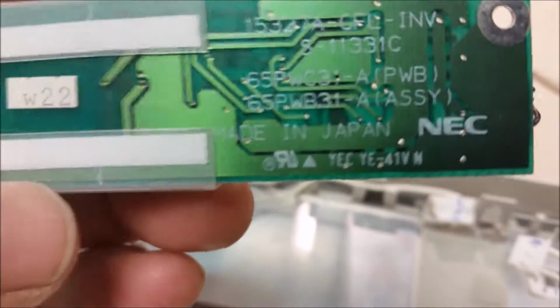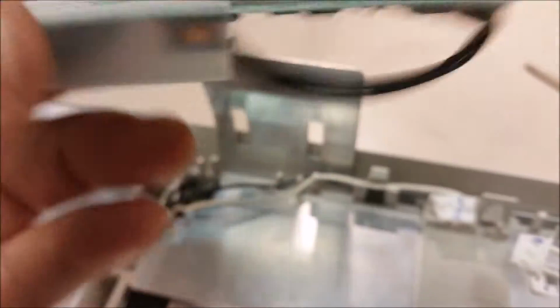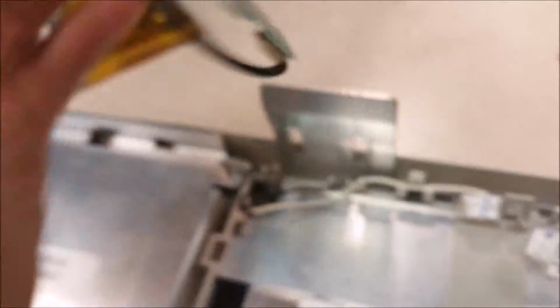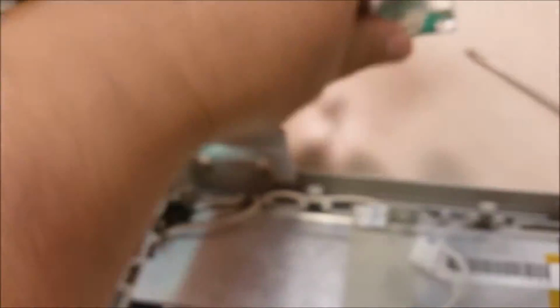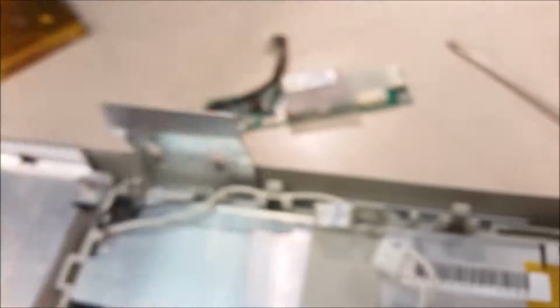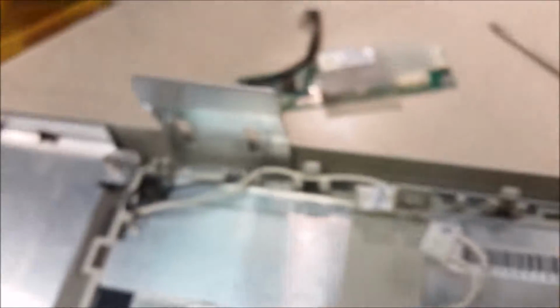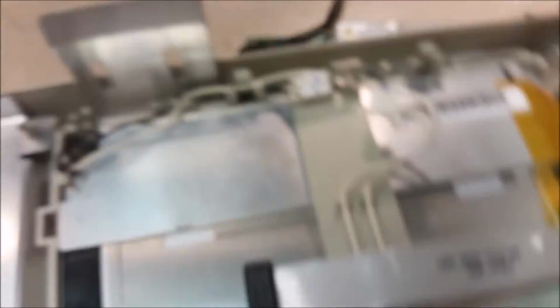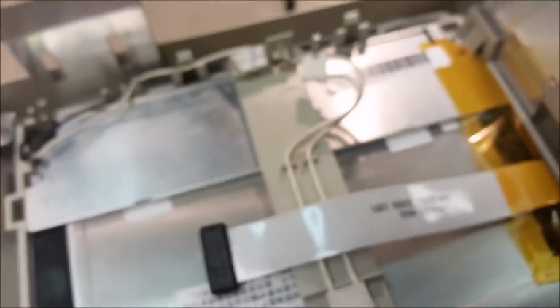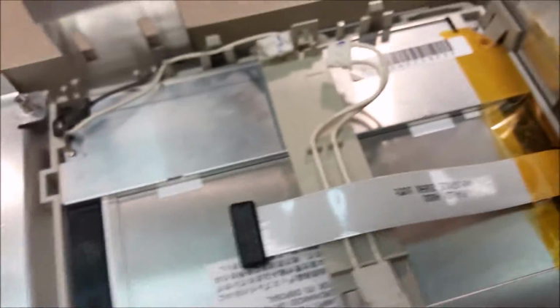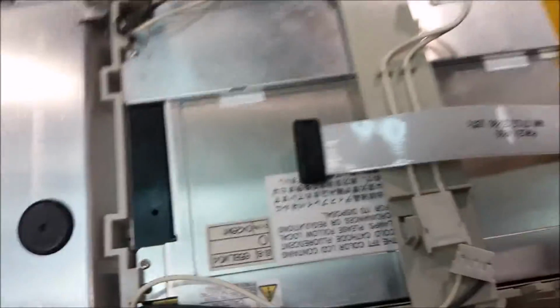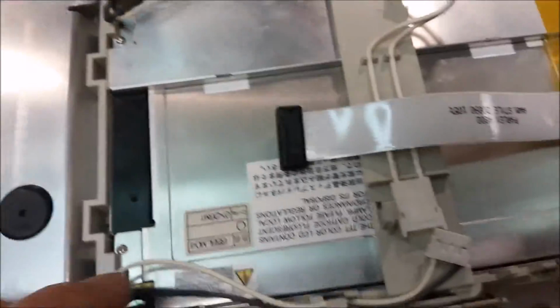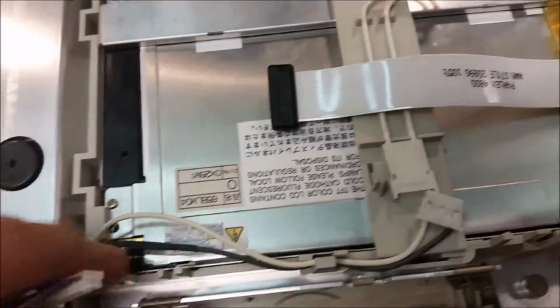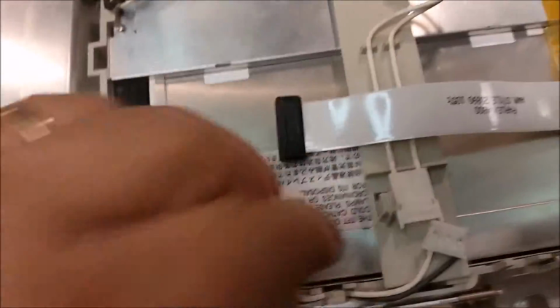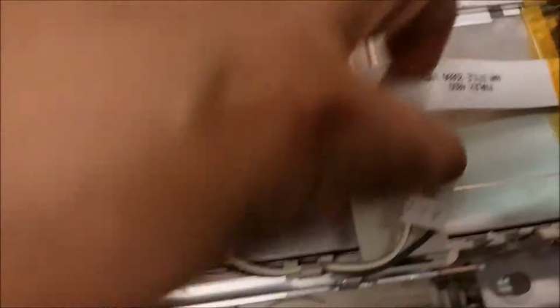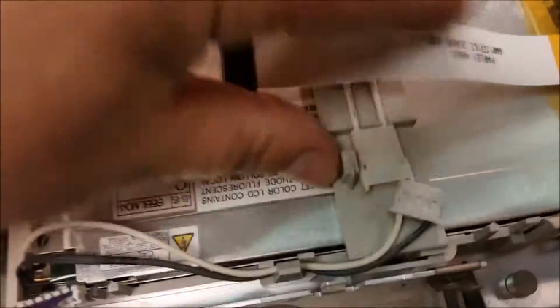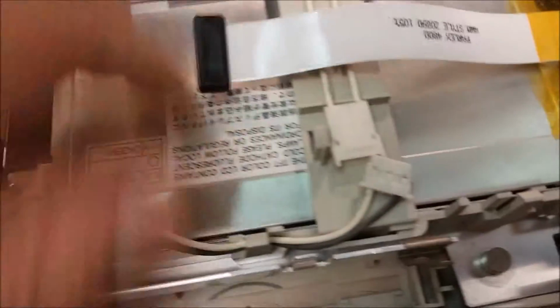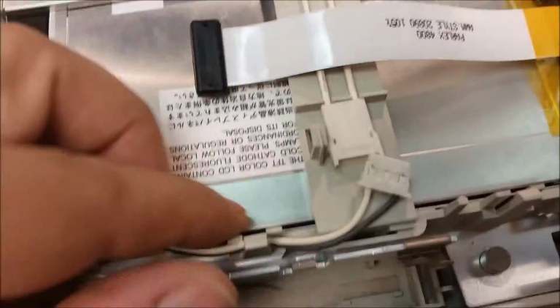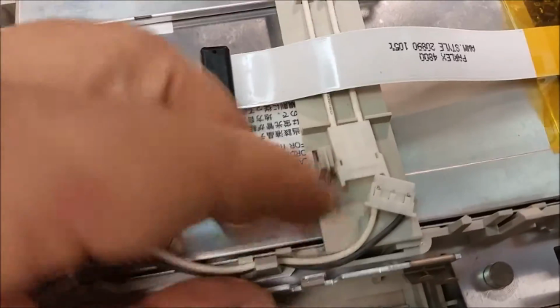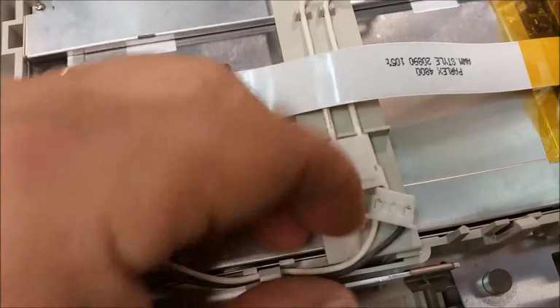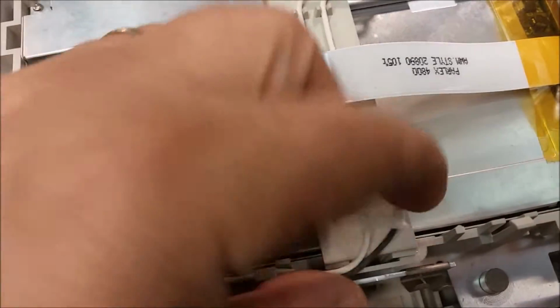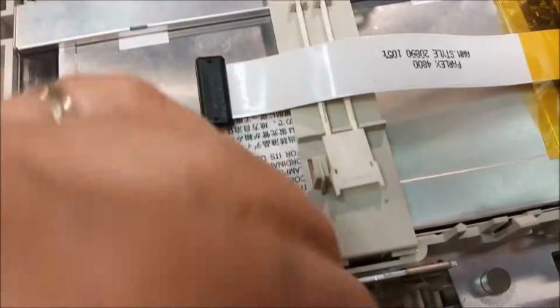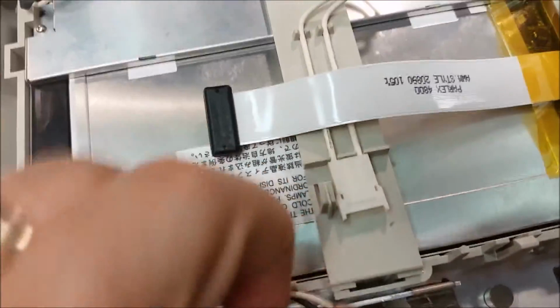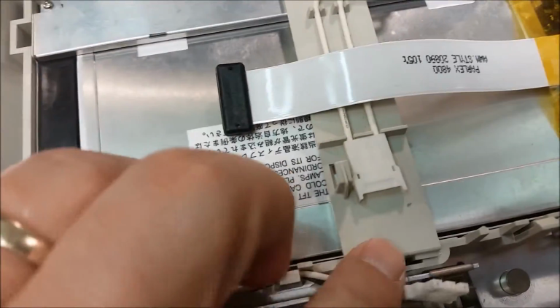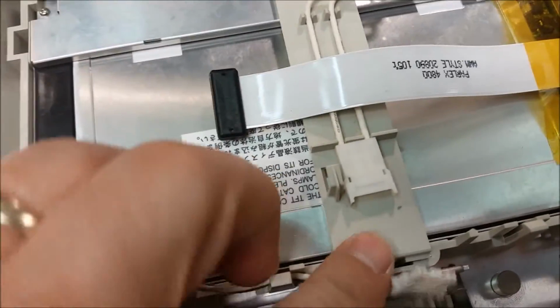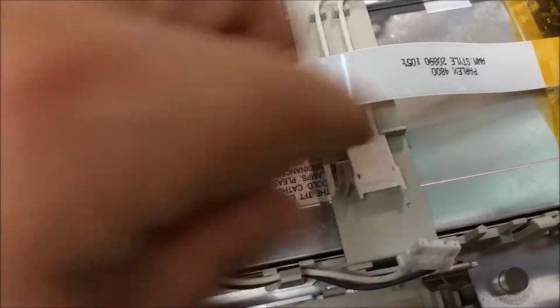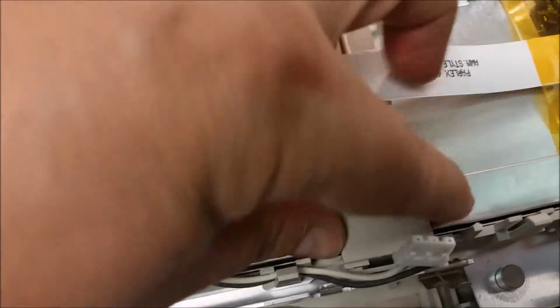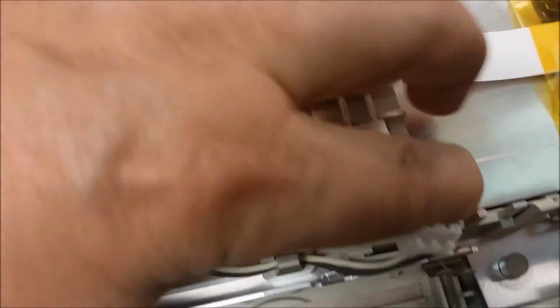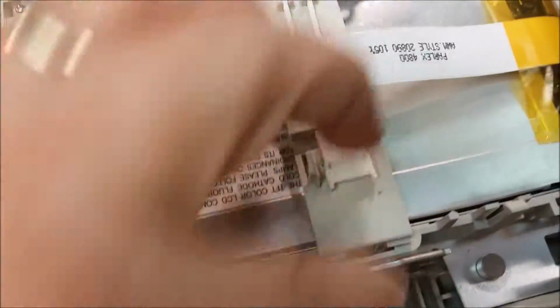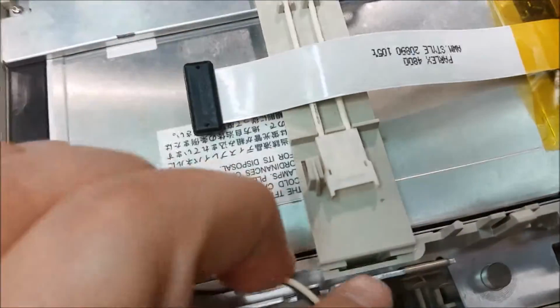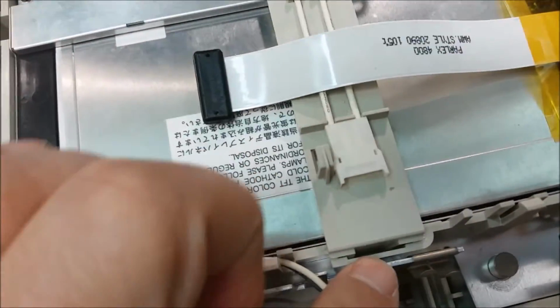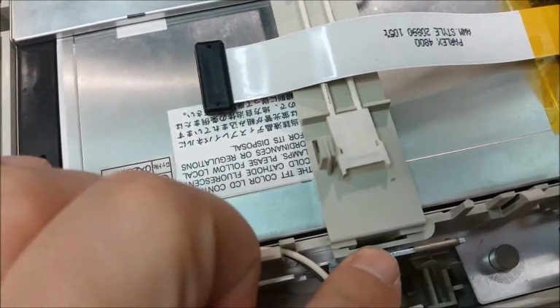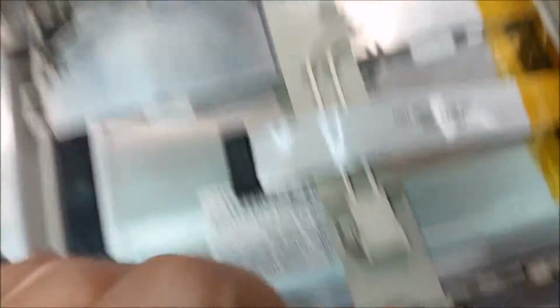There's your part number if you're looking for an aftermarket part number — it's made by NEC. Okay, back to this.